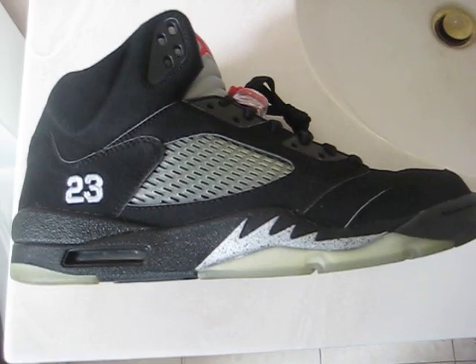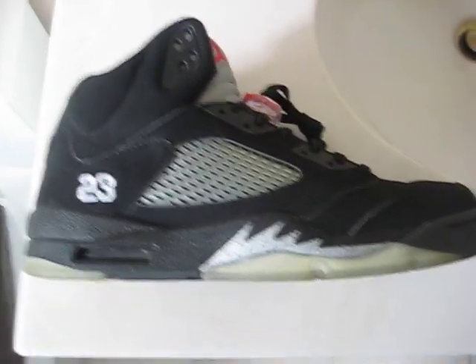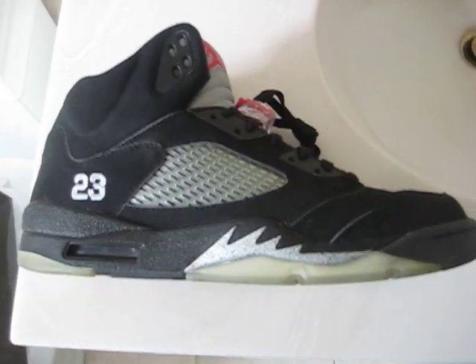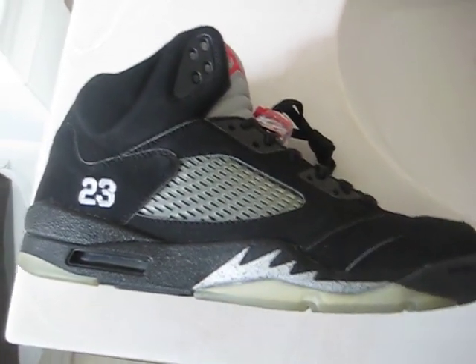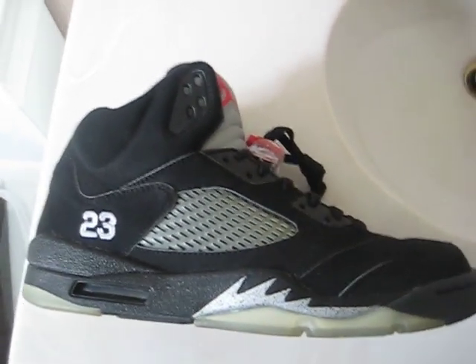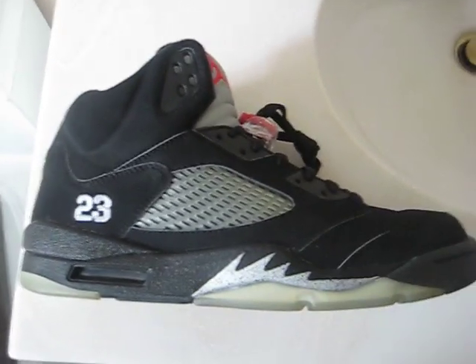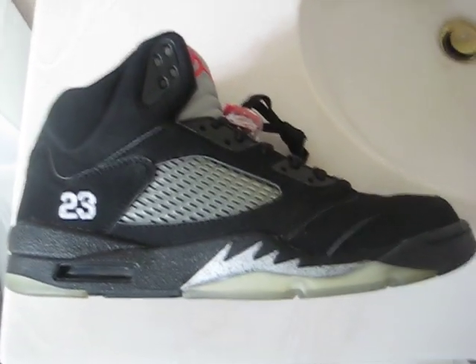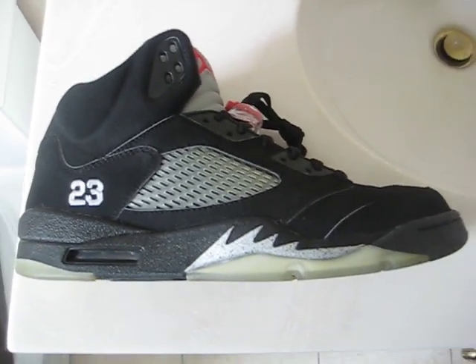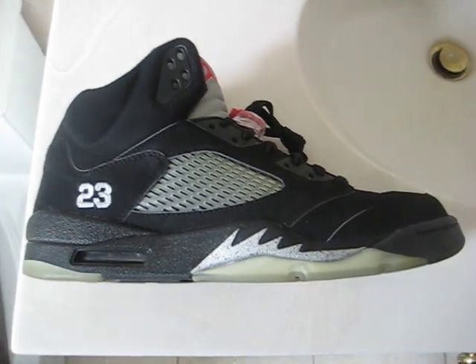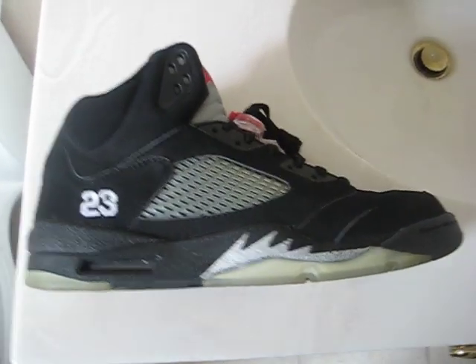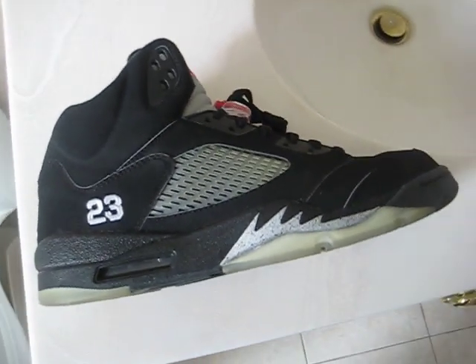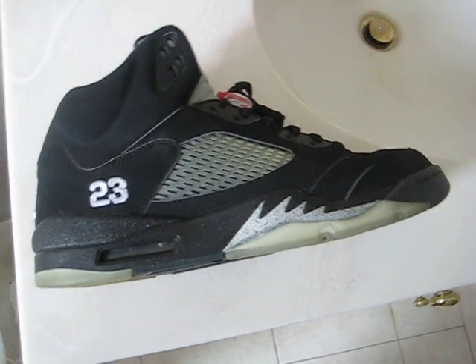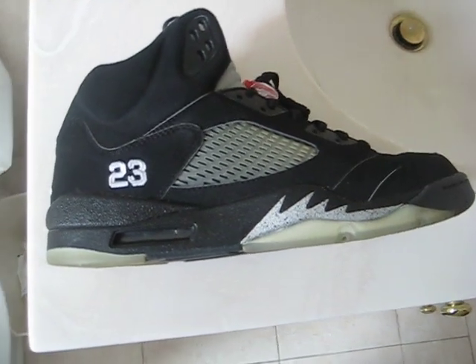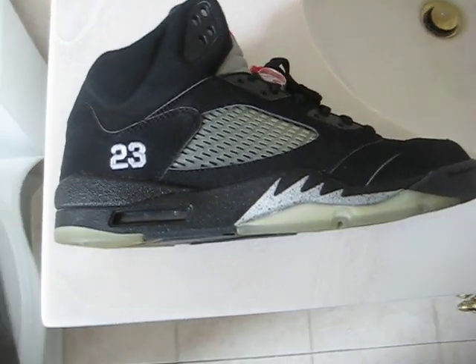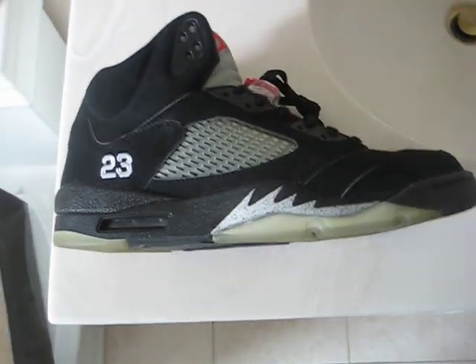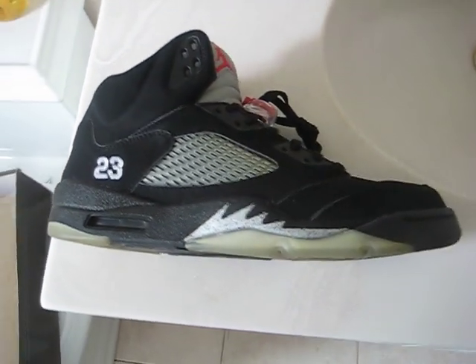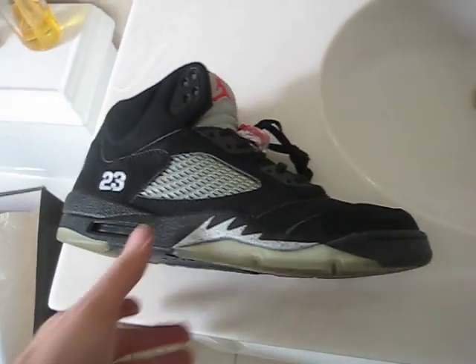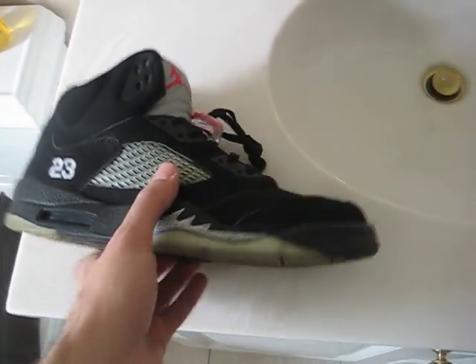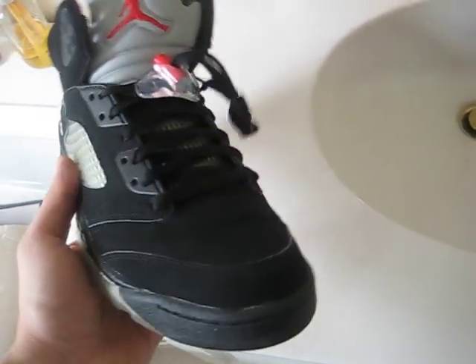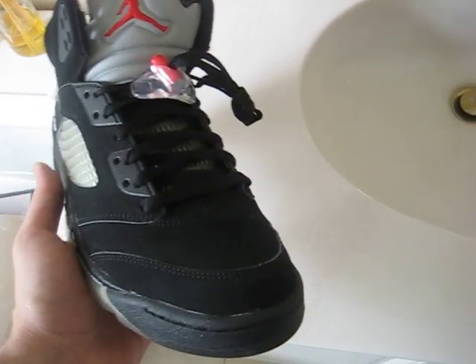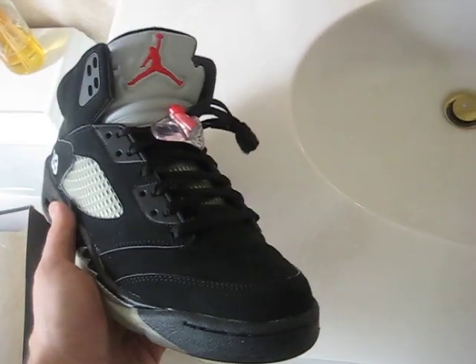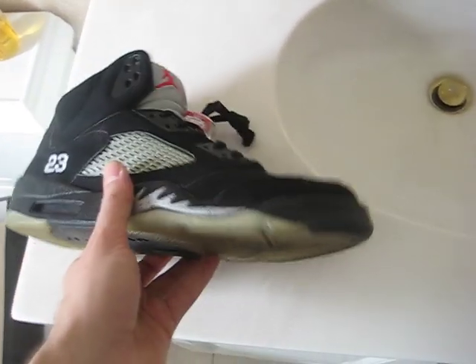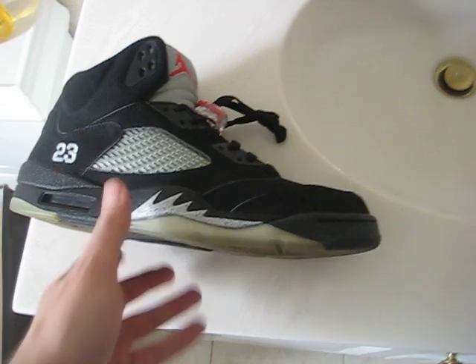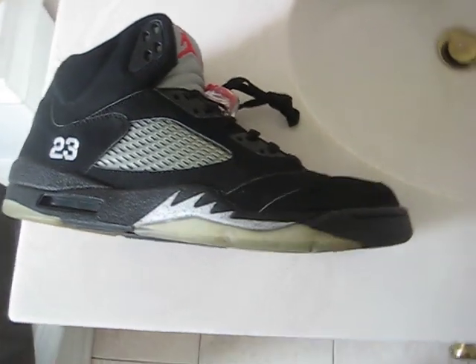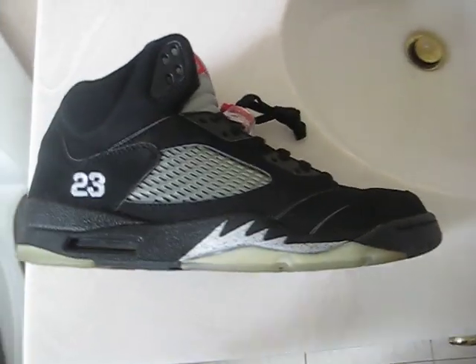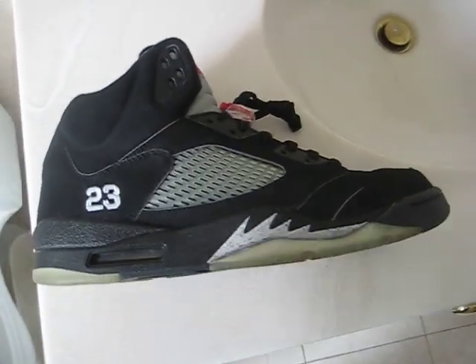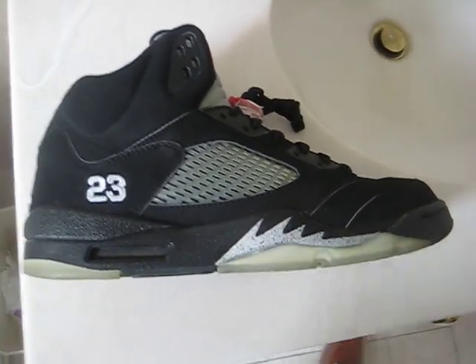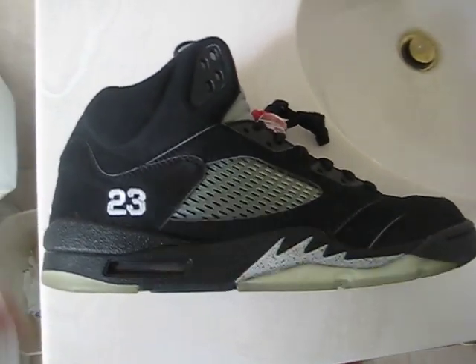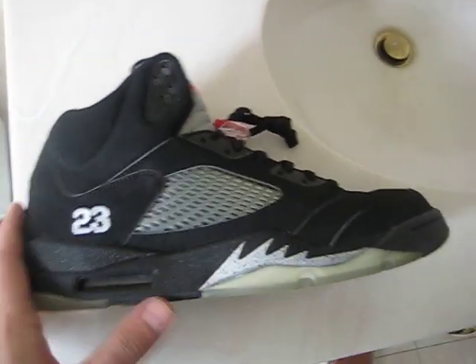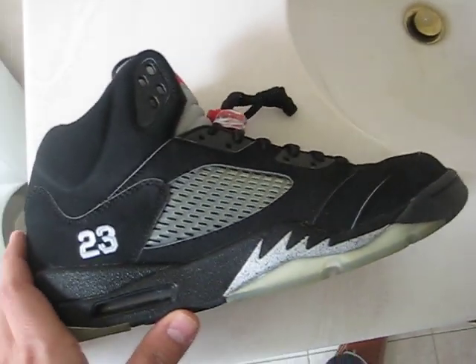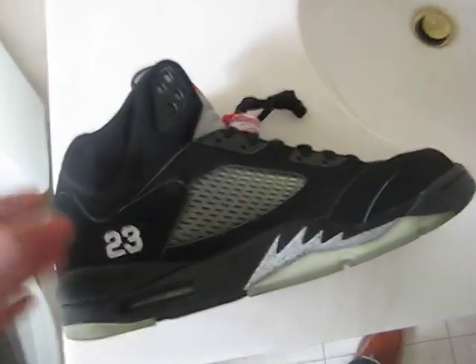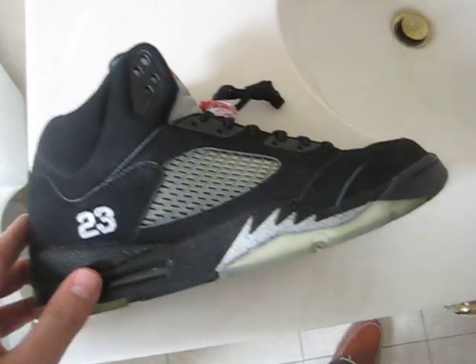What's up everyone? Check that out from GT here with another video. This time we're looking at the black and silver Jordan 5 from 2007. I know when everyone saw that these were going to come back, everyone was really excited, myself included.